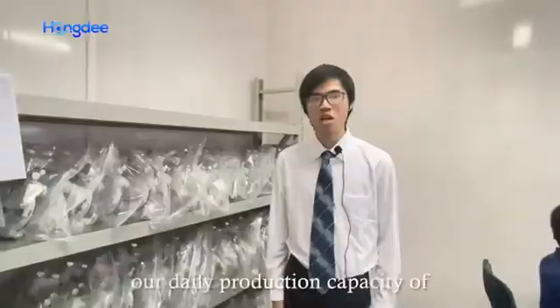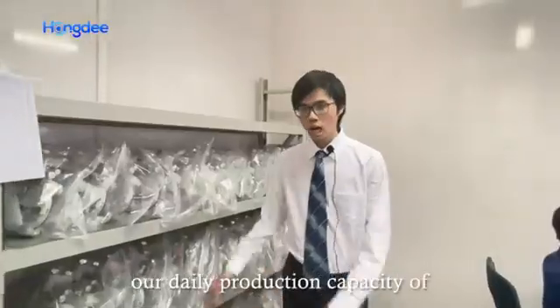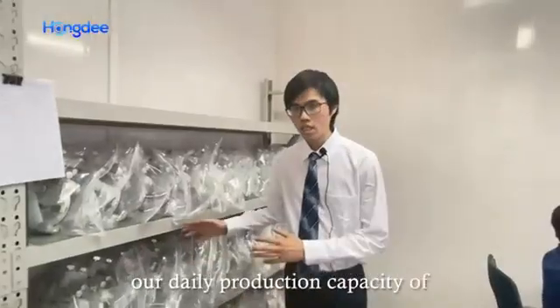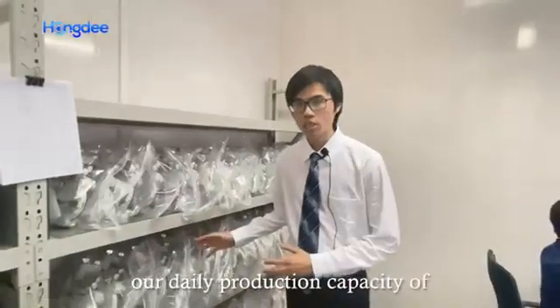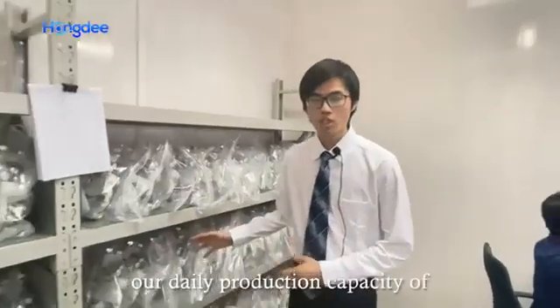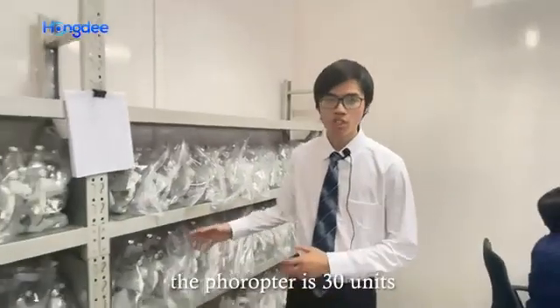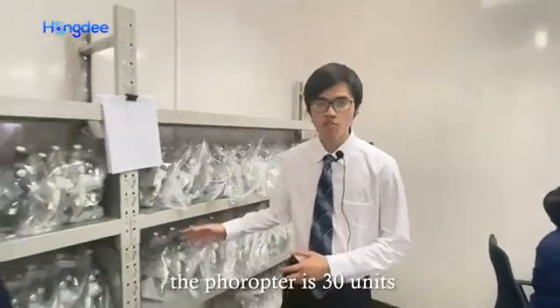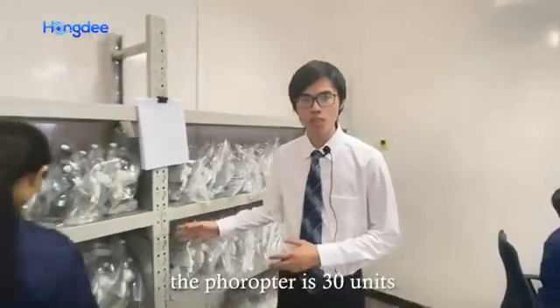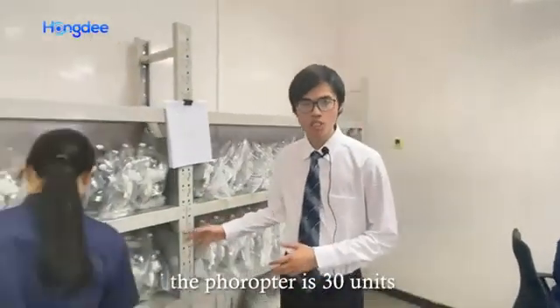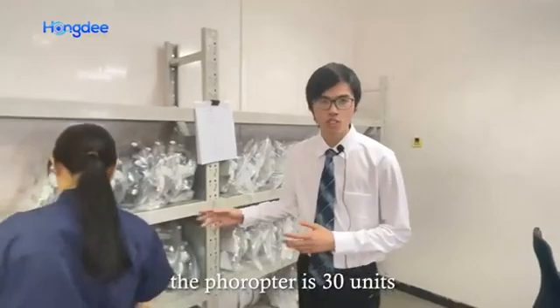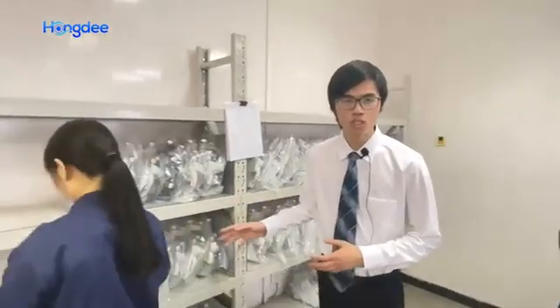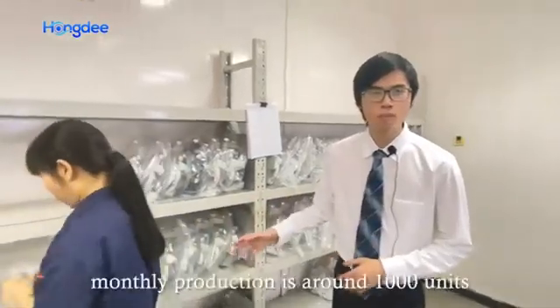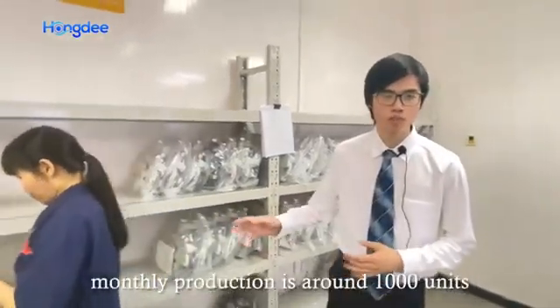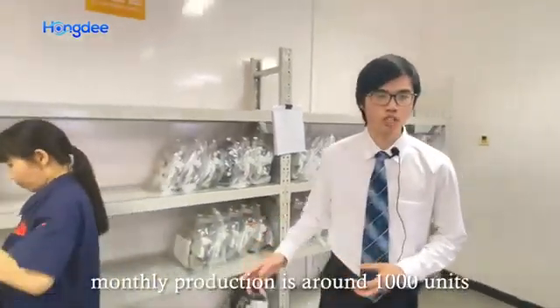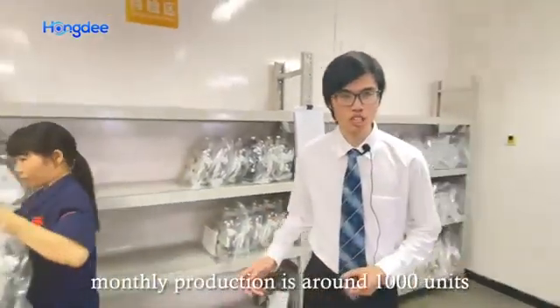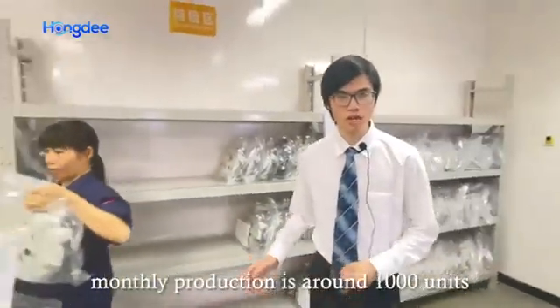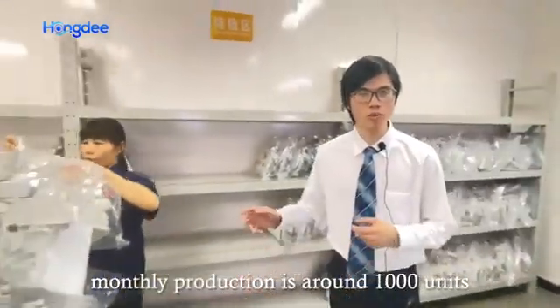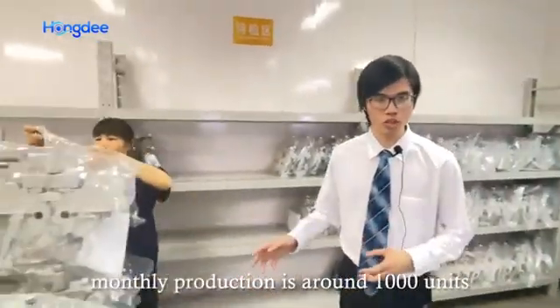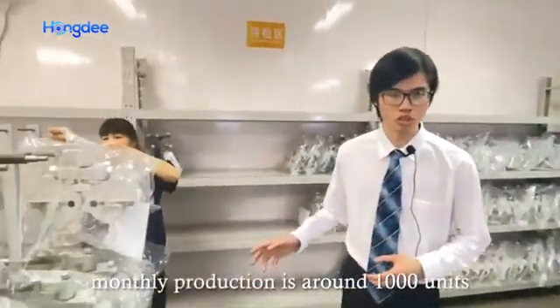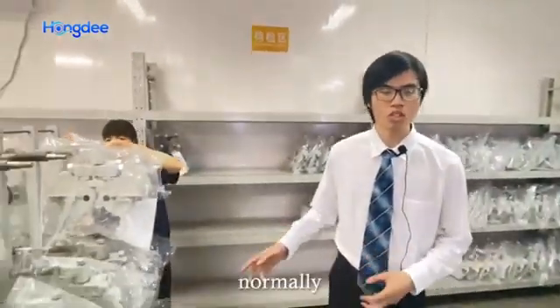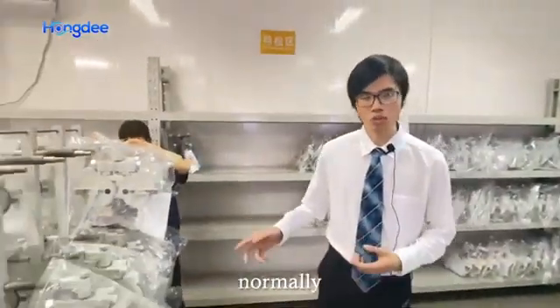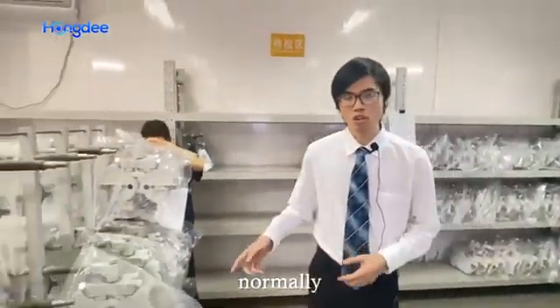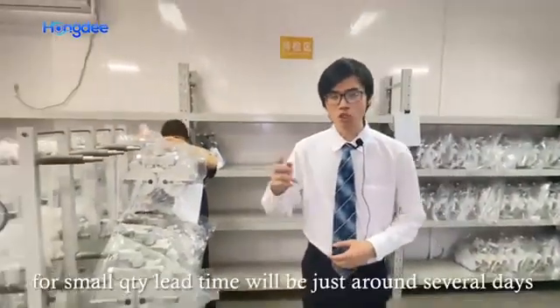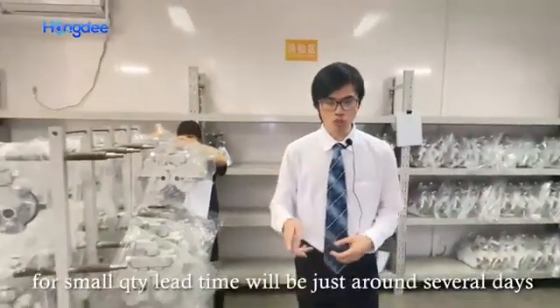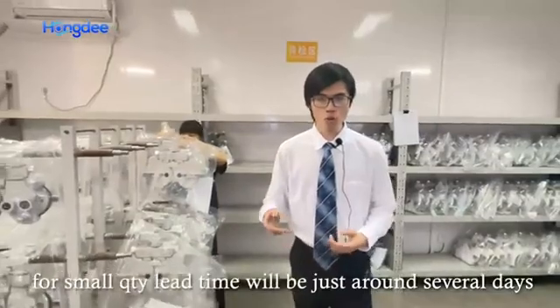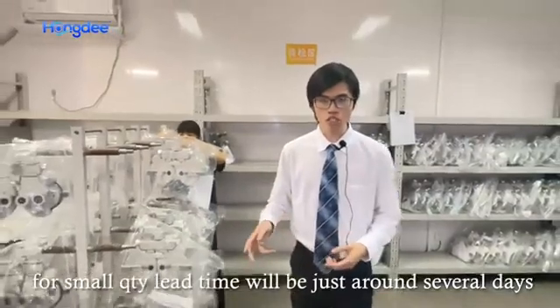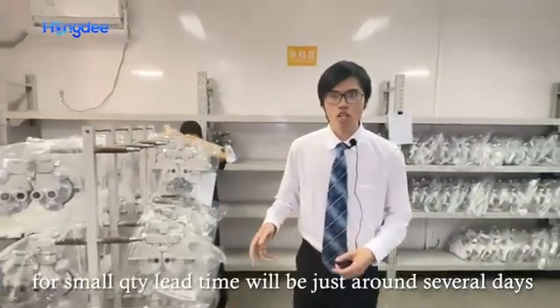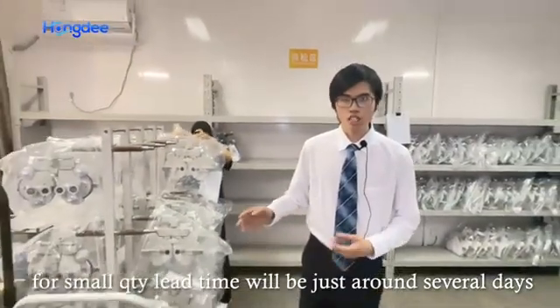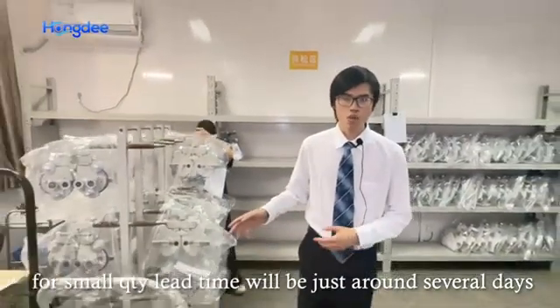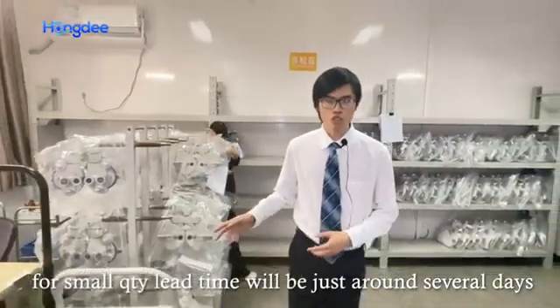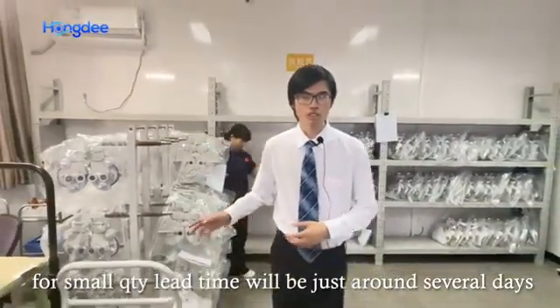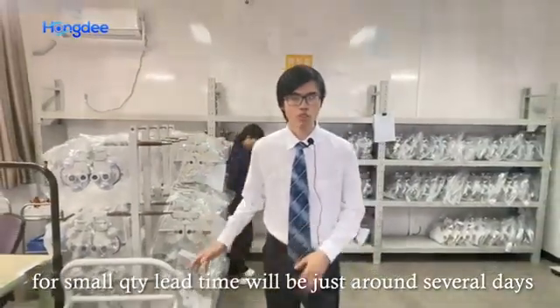Our daily production capacity is 30 units. Monthly production is about 1,000 units. Normally, for small quantity, lead time will be just several days.